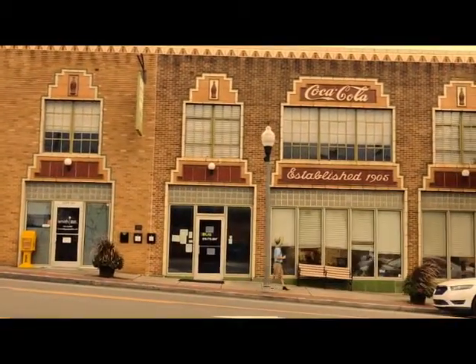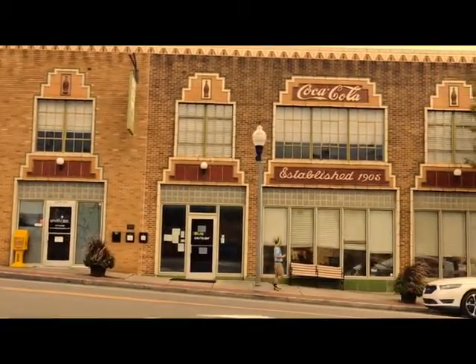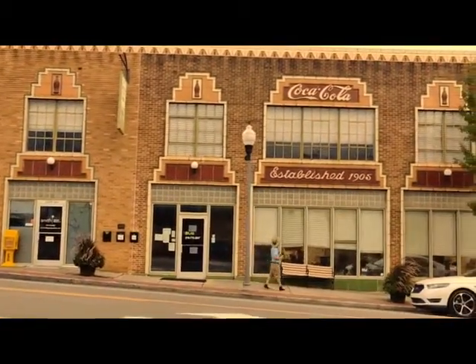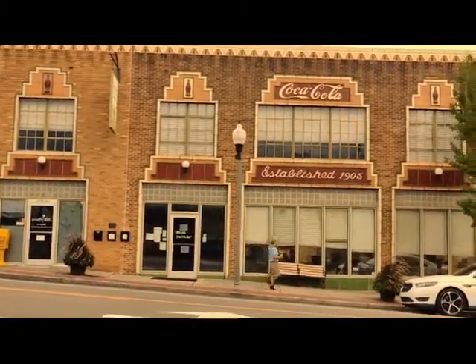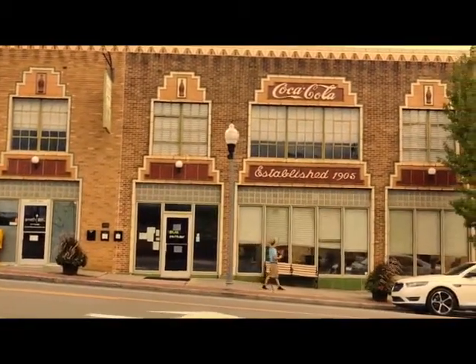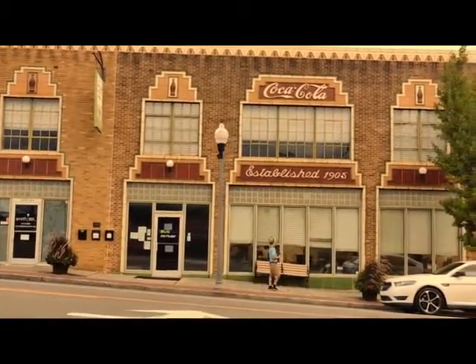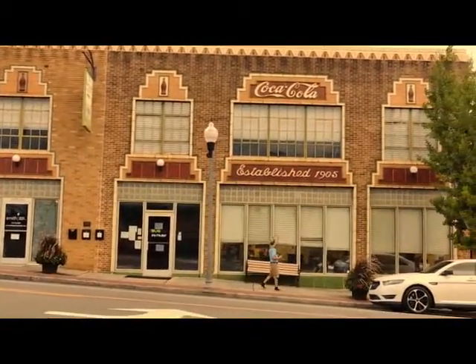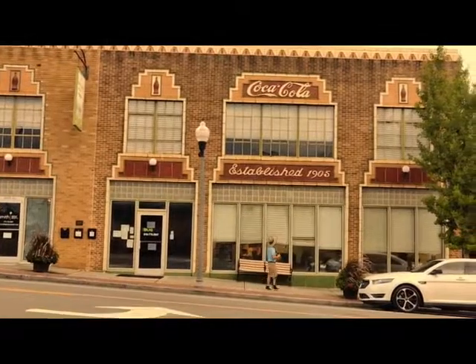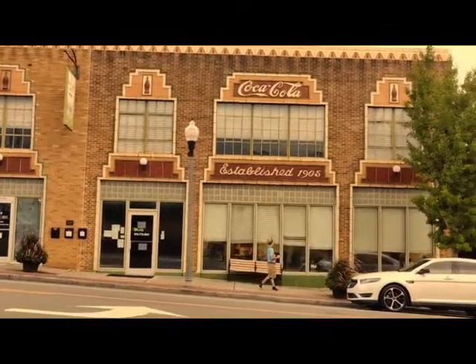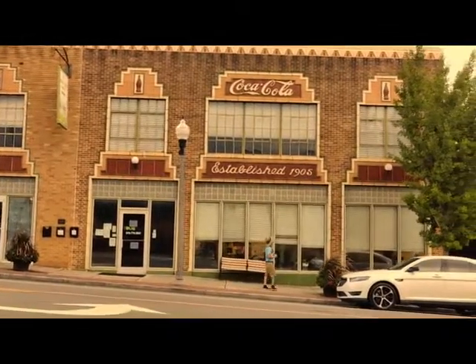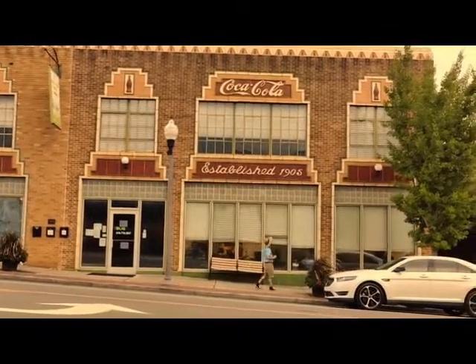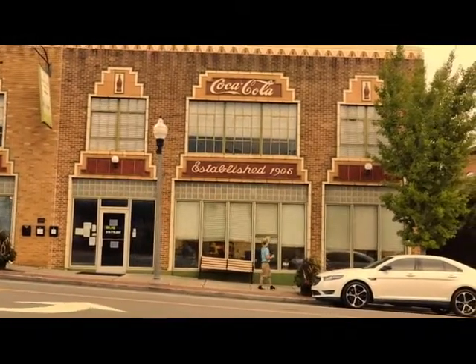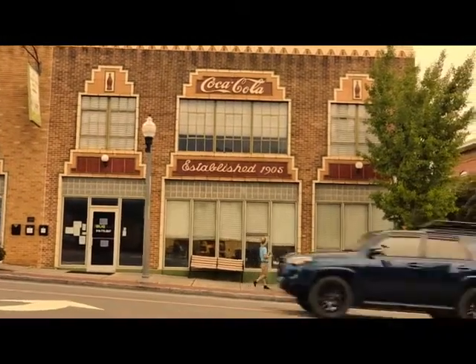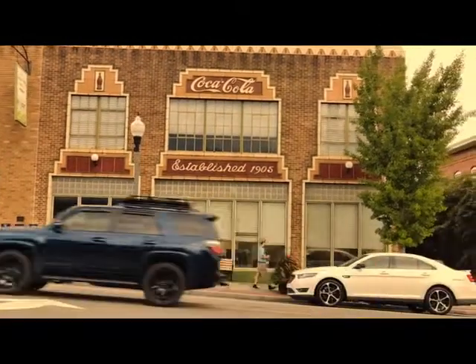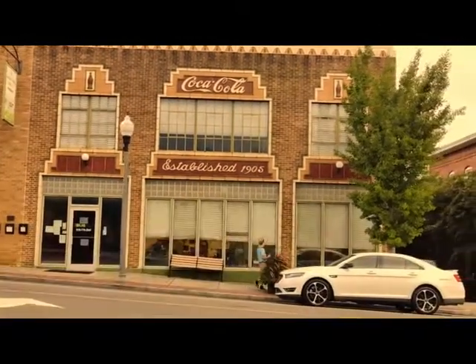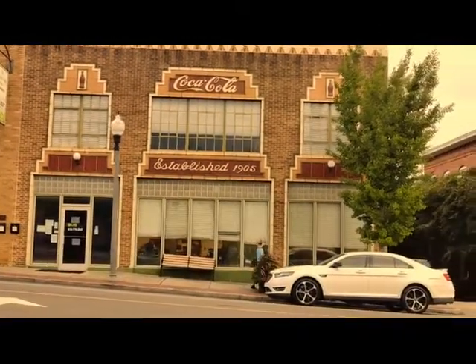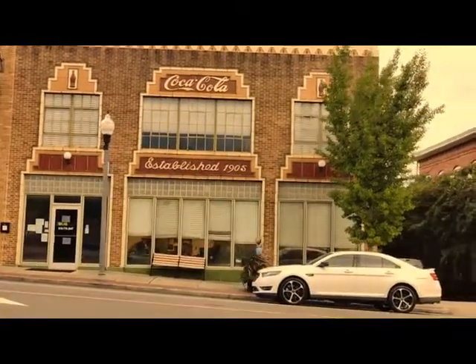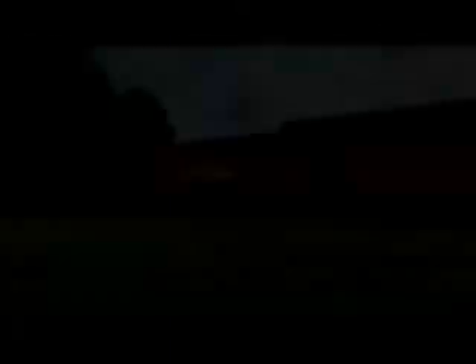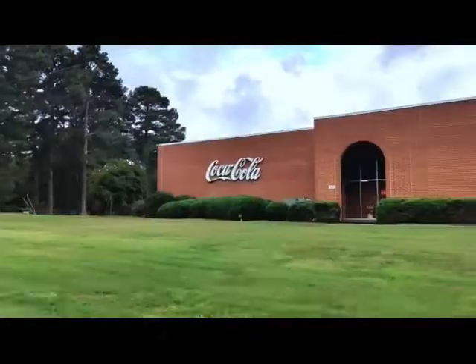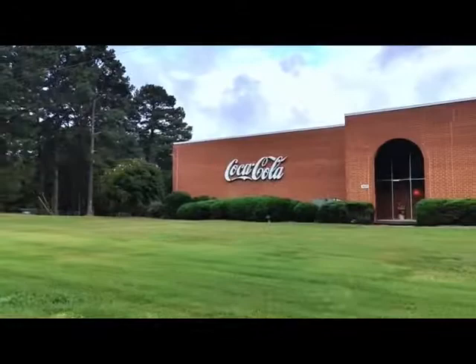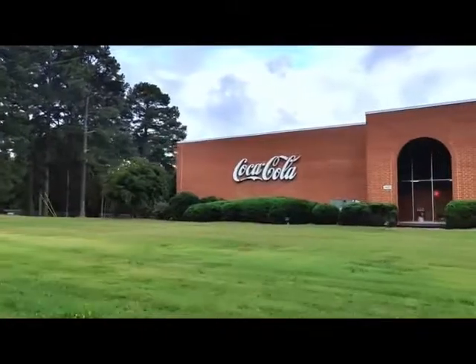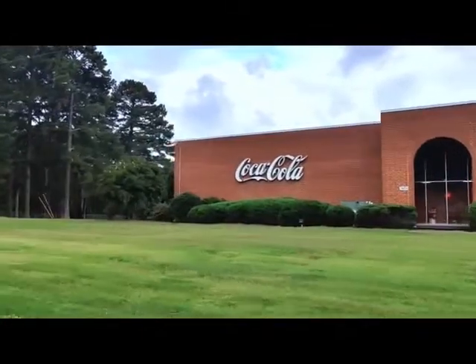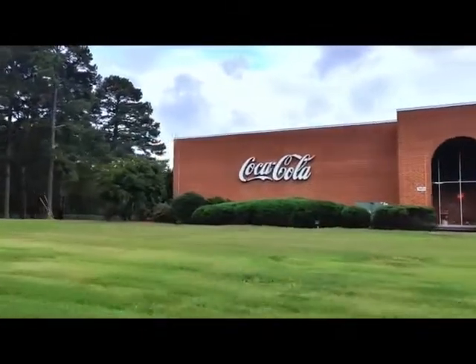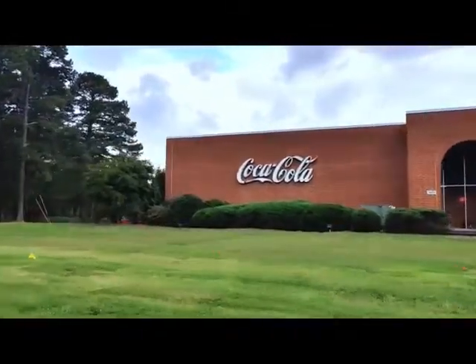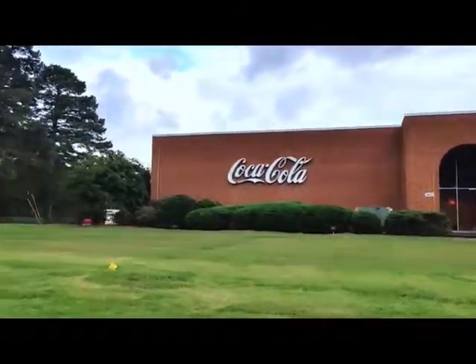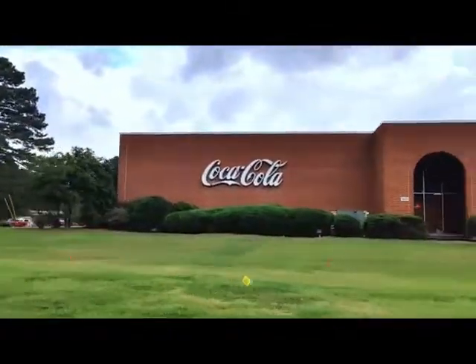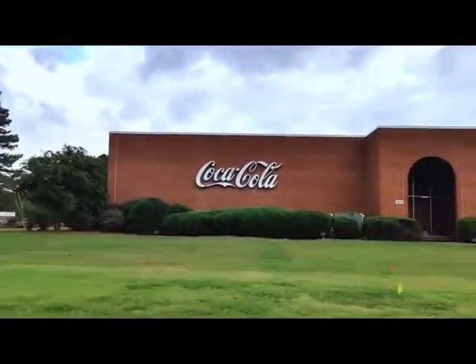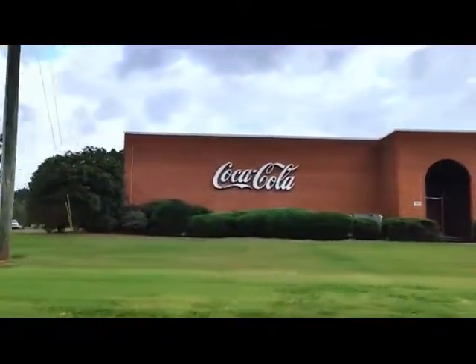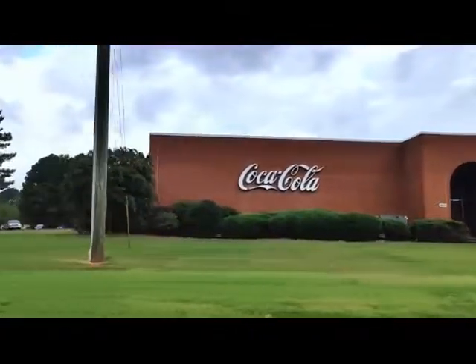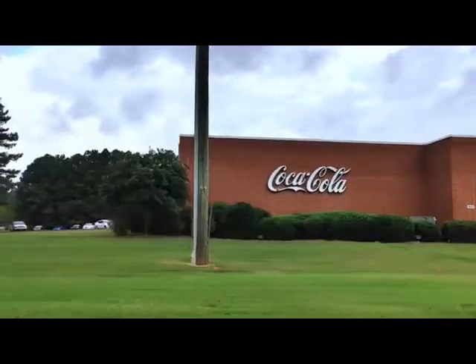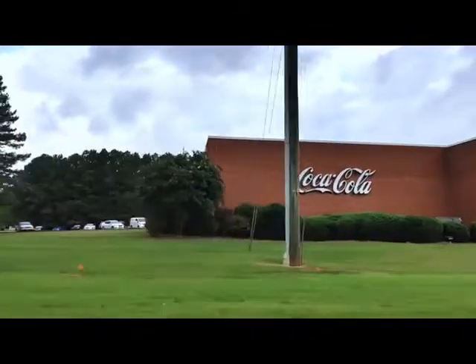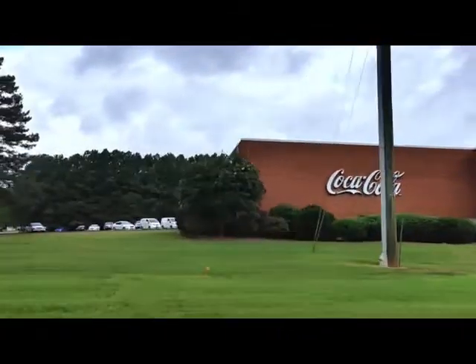In later years, the company was sold off and had its name changed to Sanford Coca-Cola Bottling Company, where it also moved locations from Charlotte Avenue to Hawkins Avenue. Now, without further ado, I think it's time for us to go ghost sign hunting.